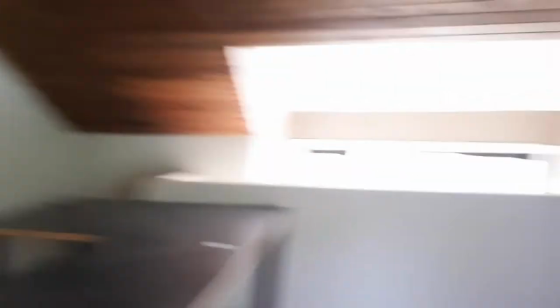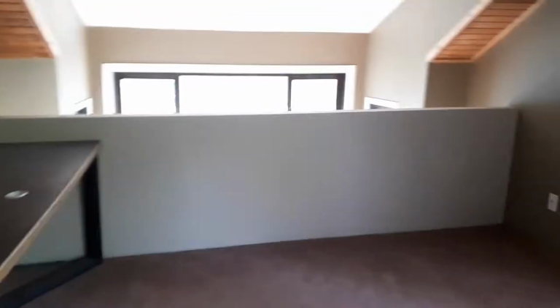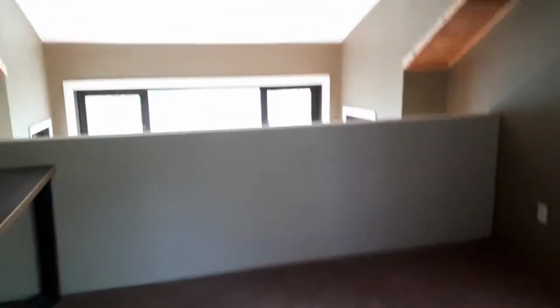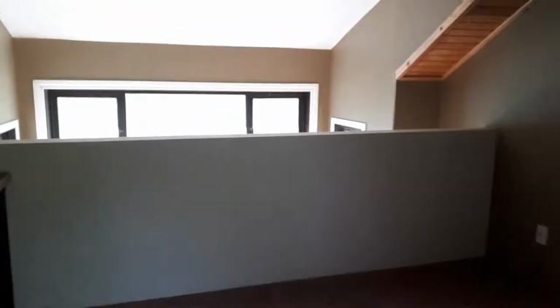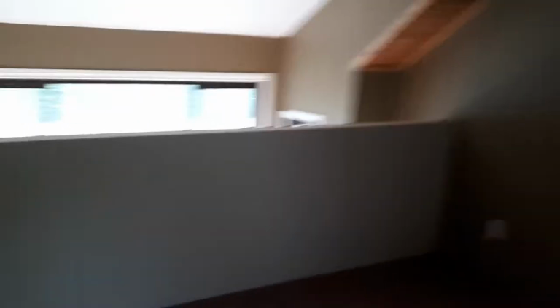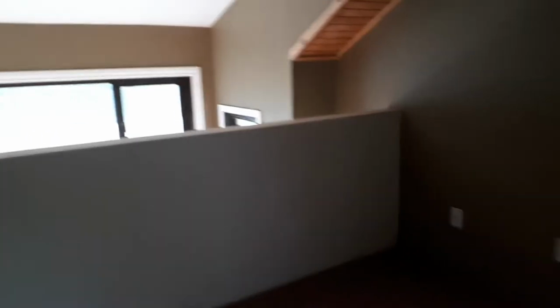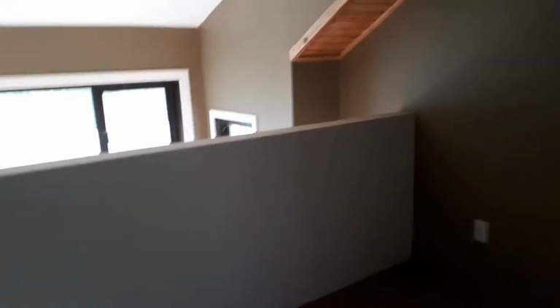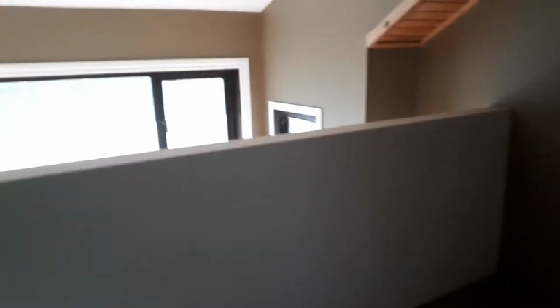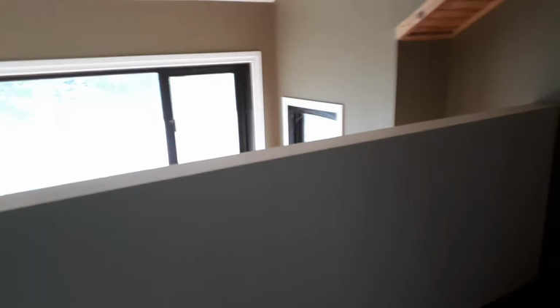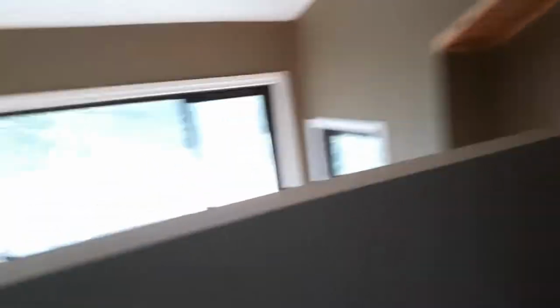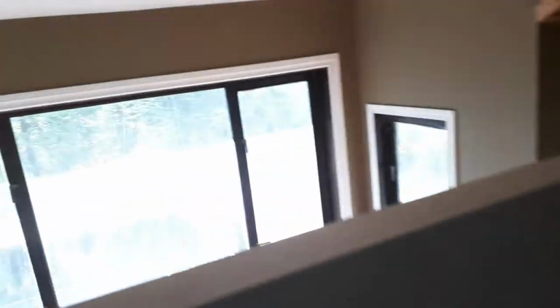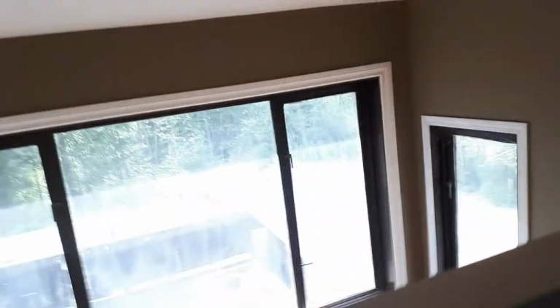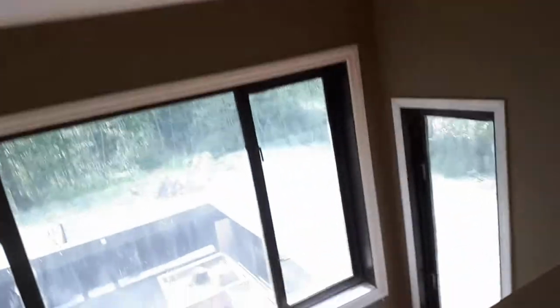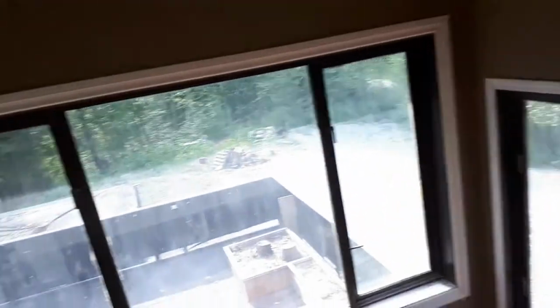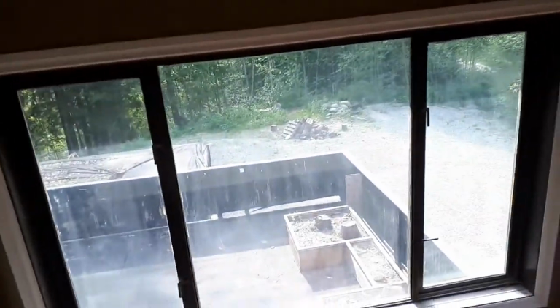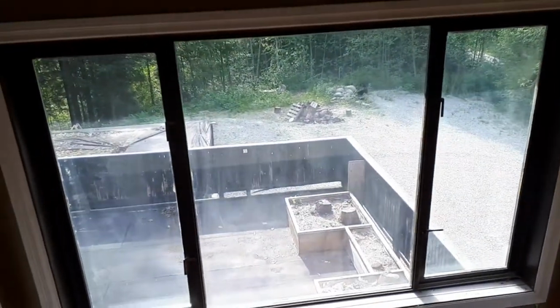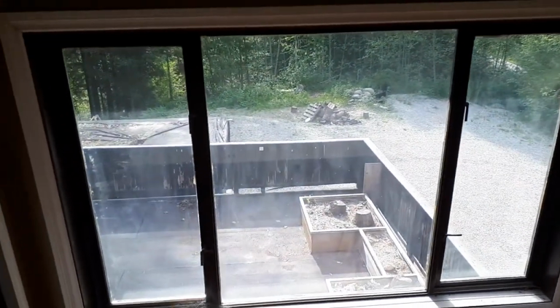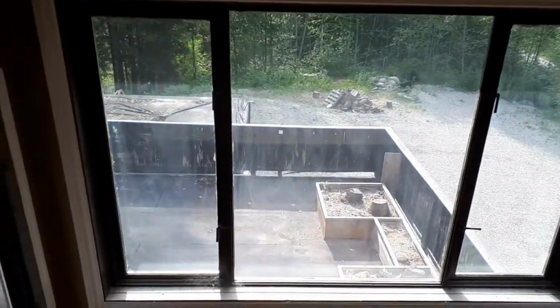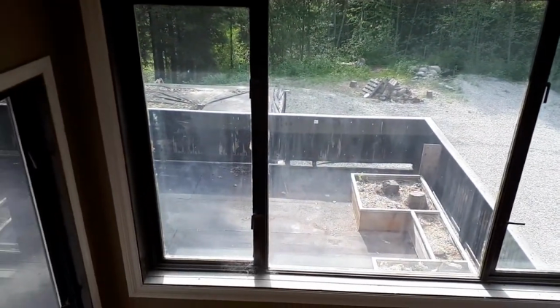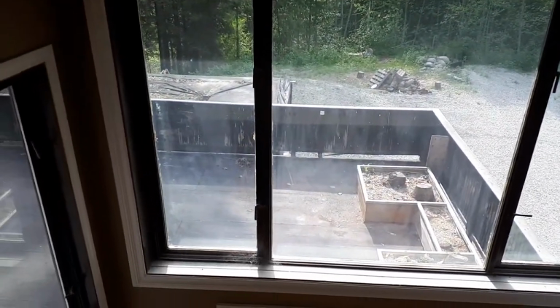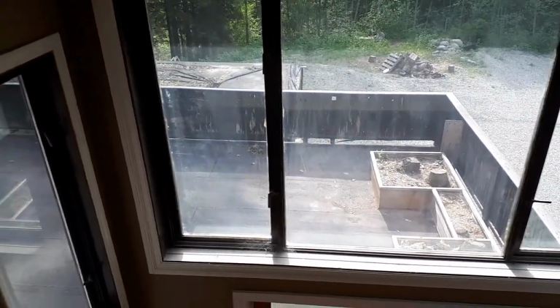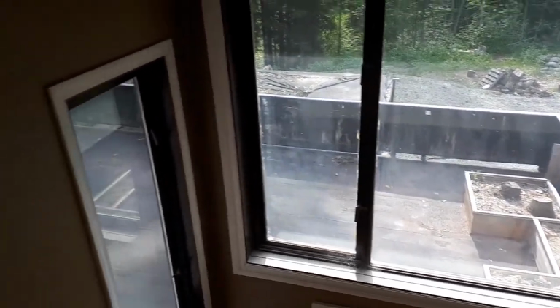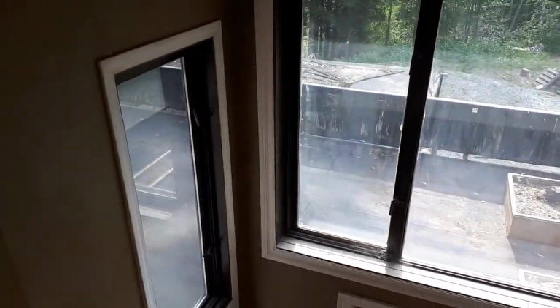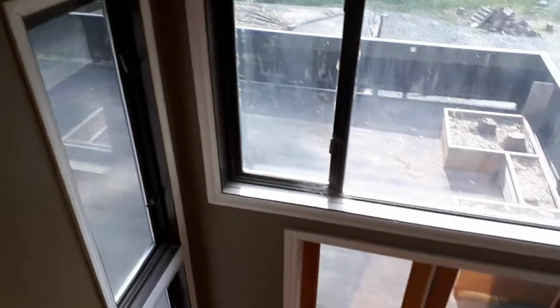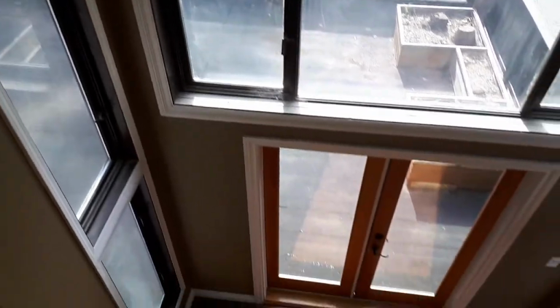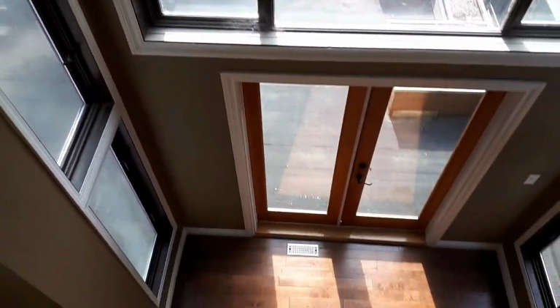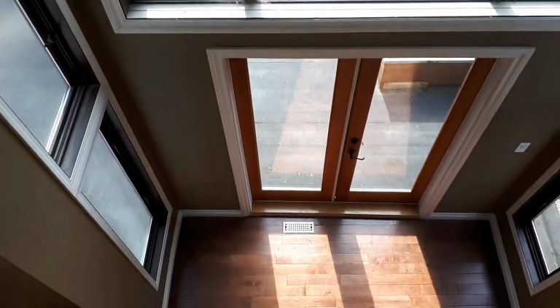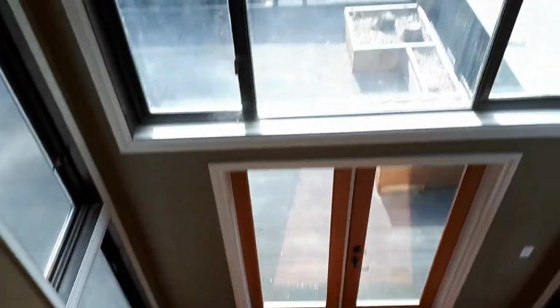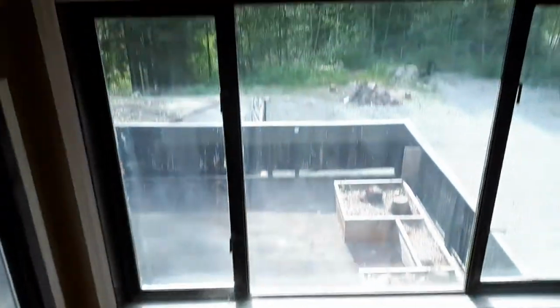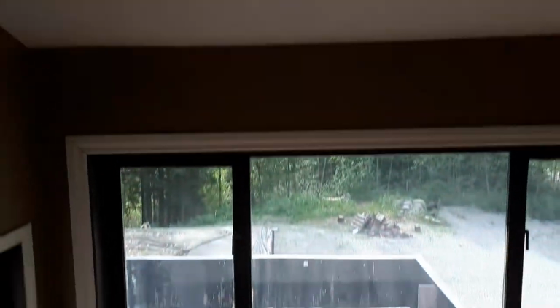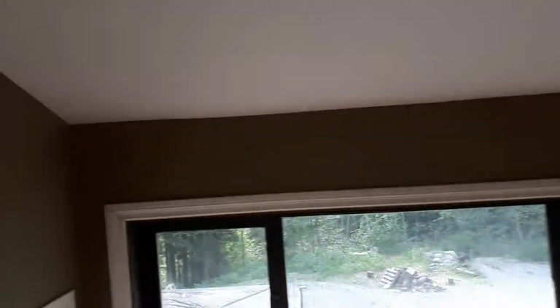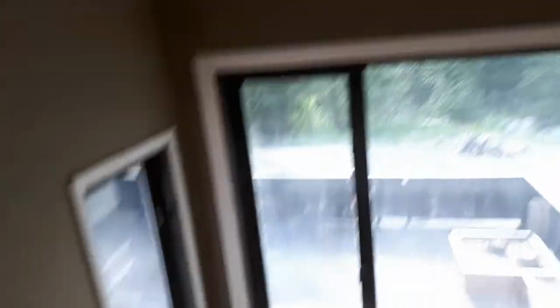This is looking down into the dining room, out over the deck and into the yard — it's like a whole wall of windows.